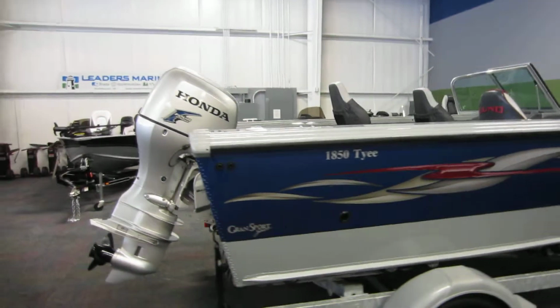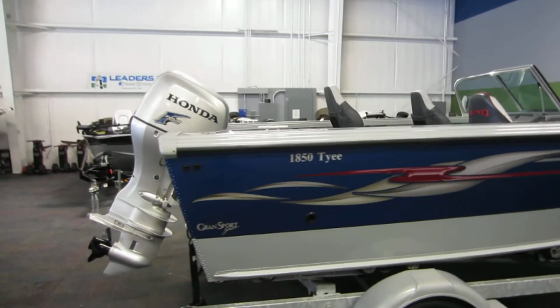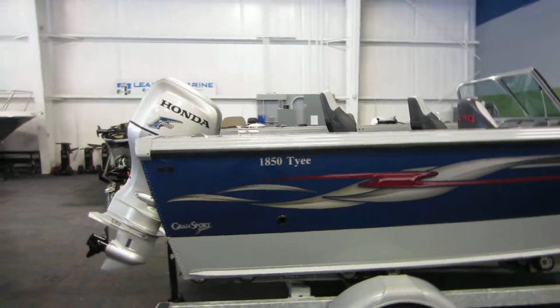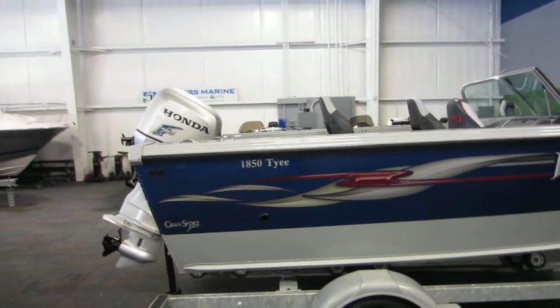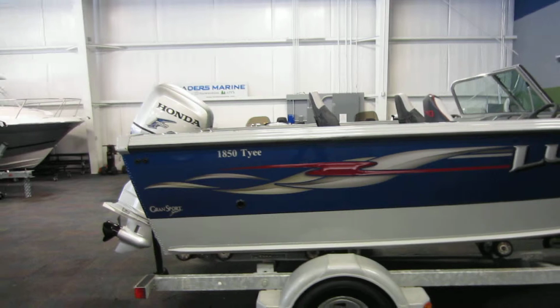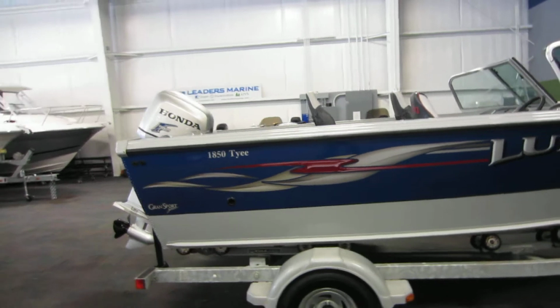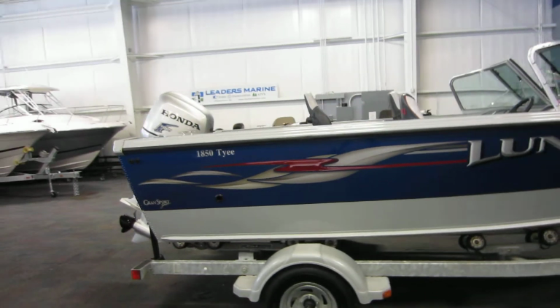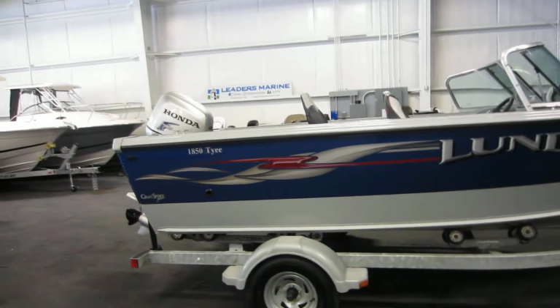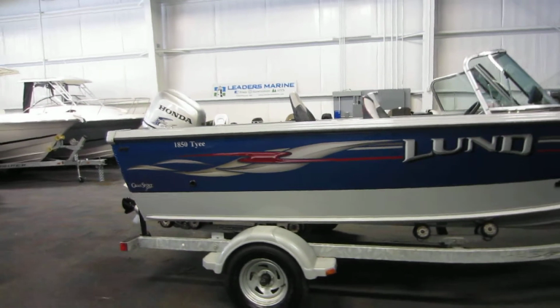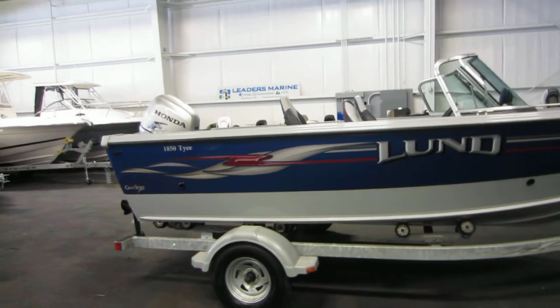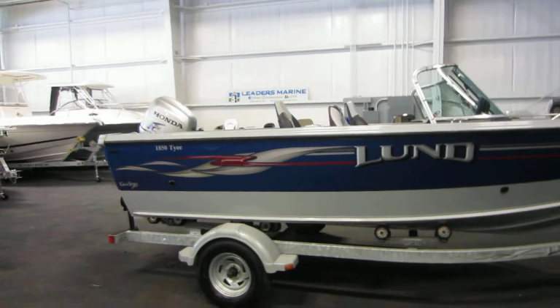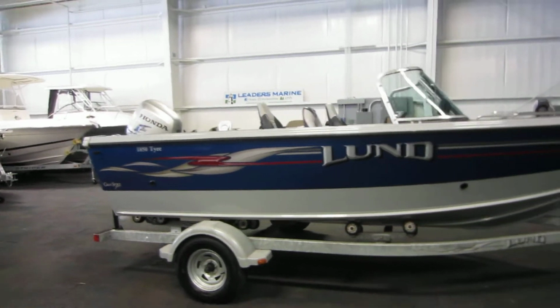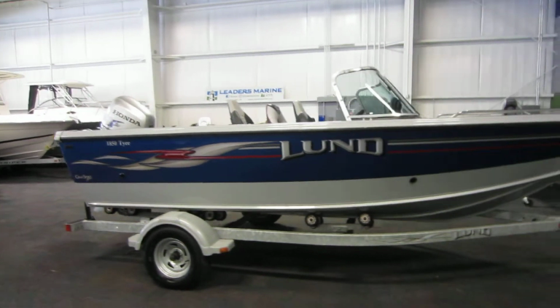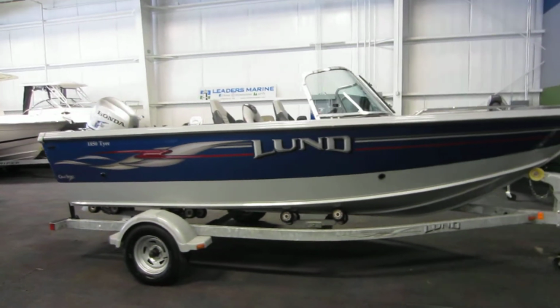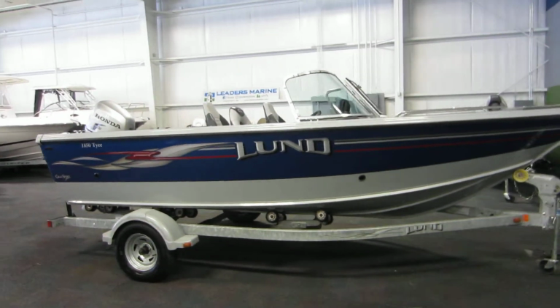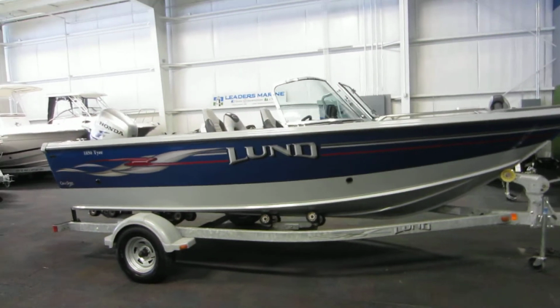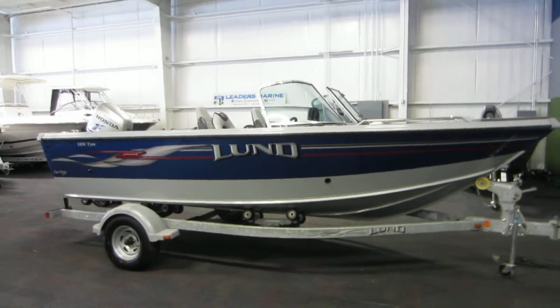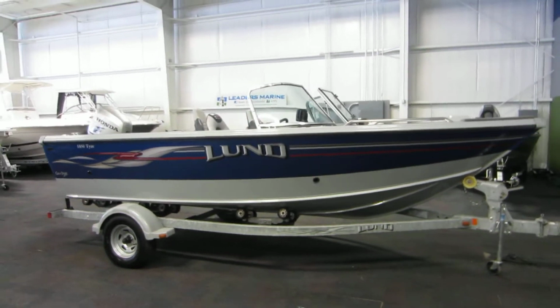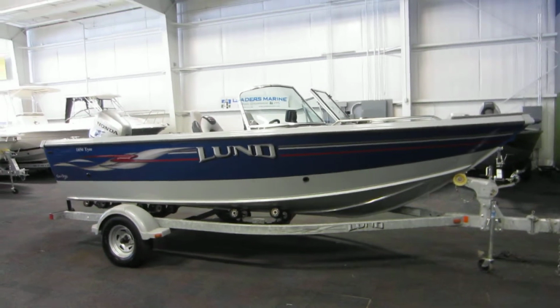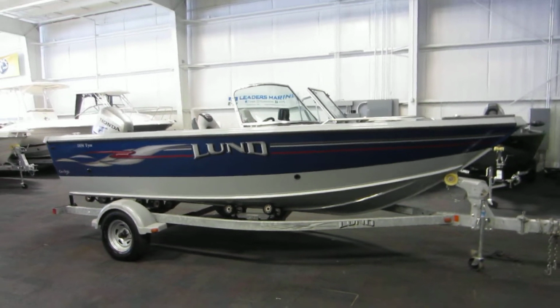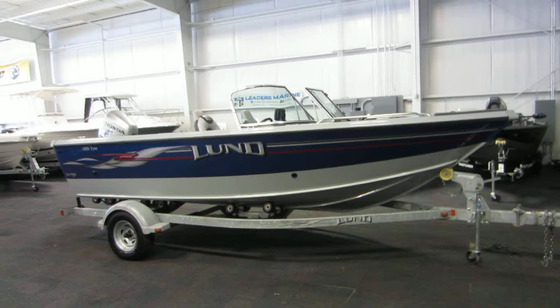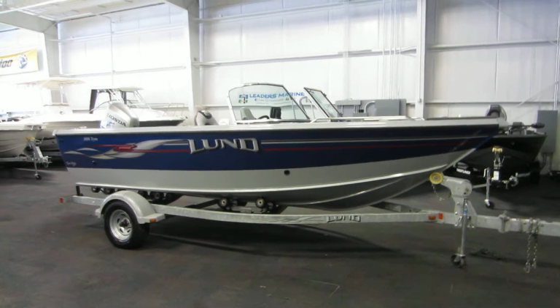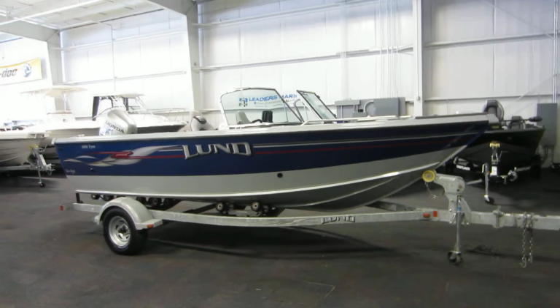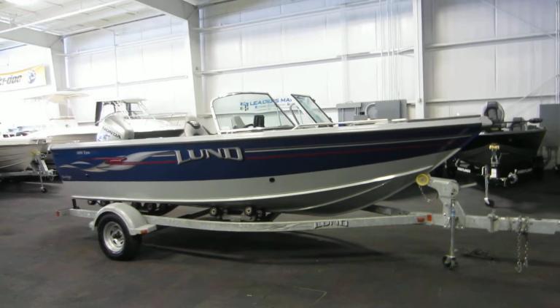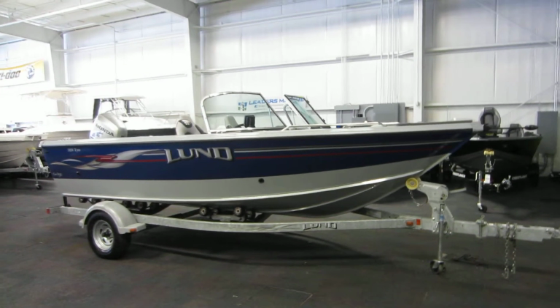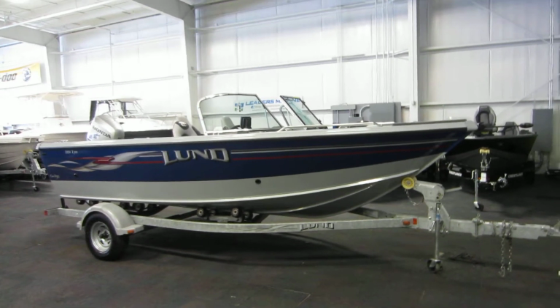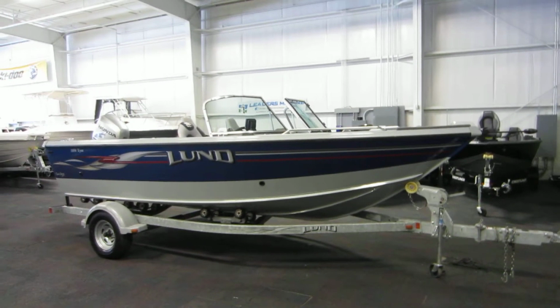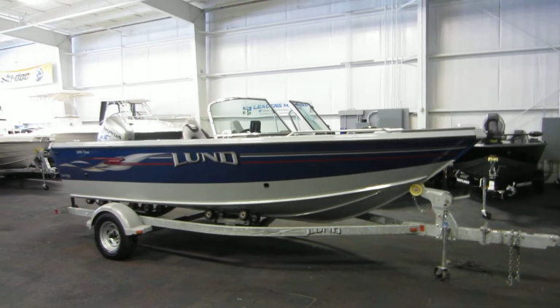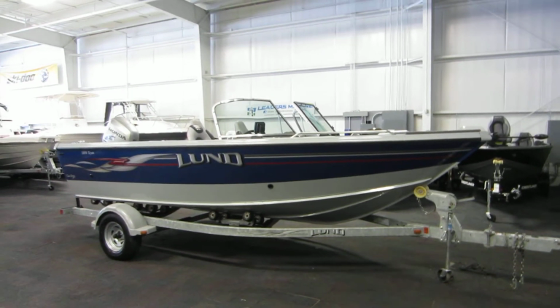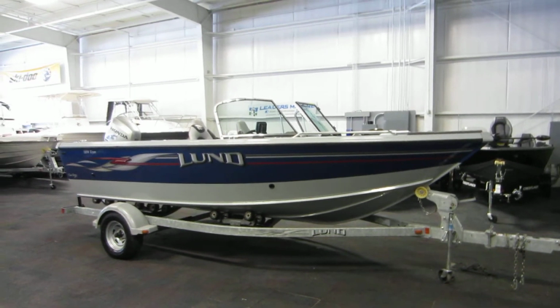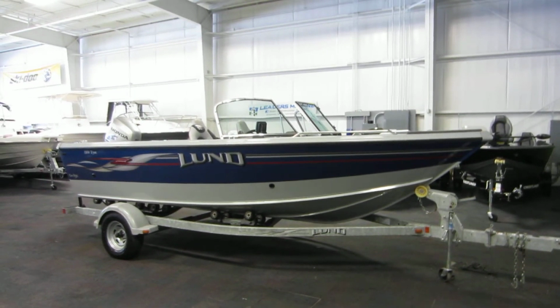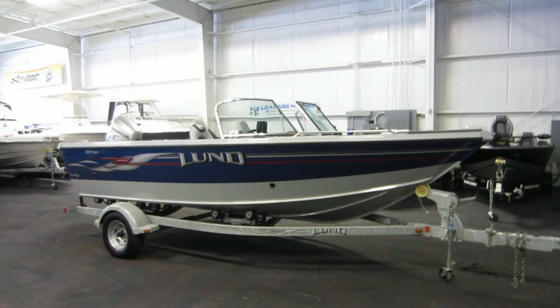So again, this is a 2007 Lund 1850 Taiyi on a galvanized Shorelander roll-on trailer, powered by a 90 horsepower Honda 4-stroke outboard with only 298 engine hours.